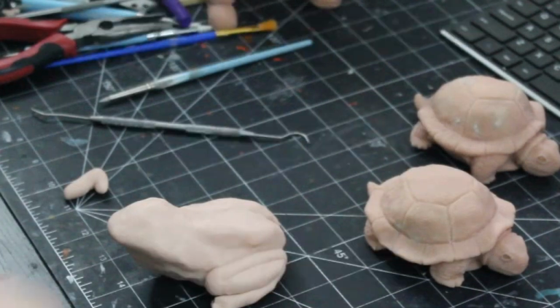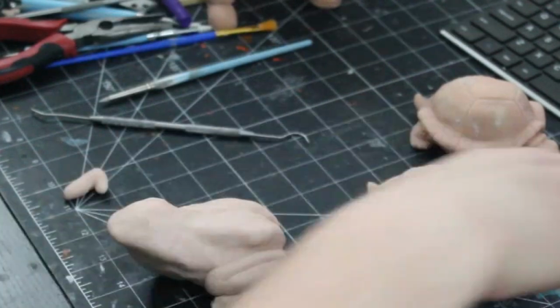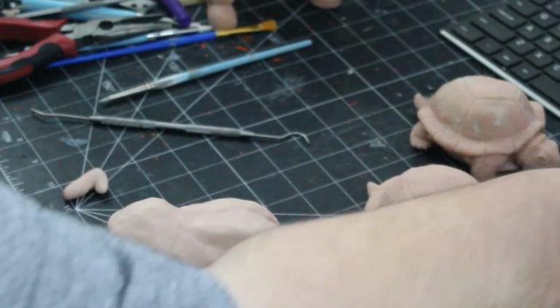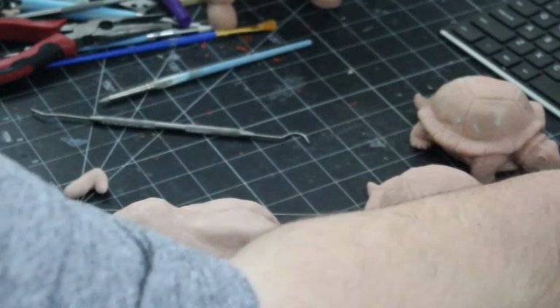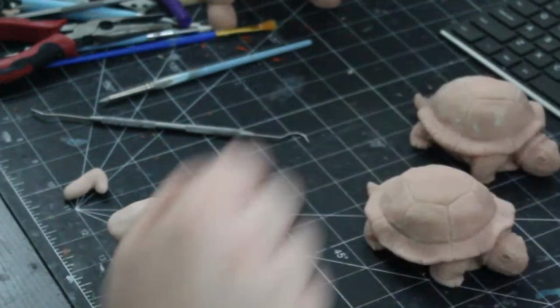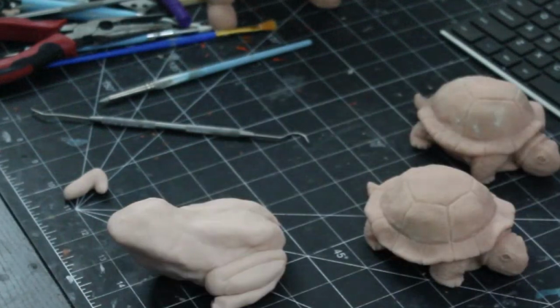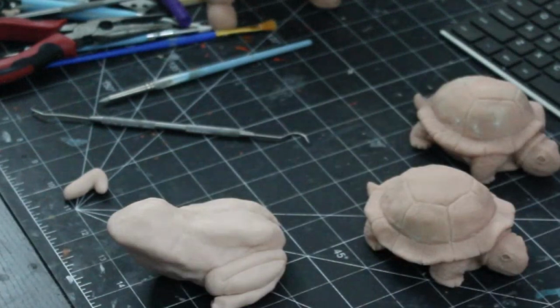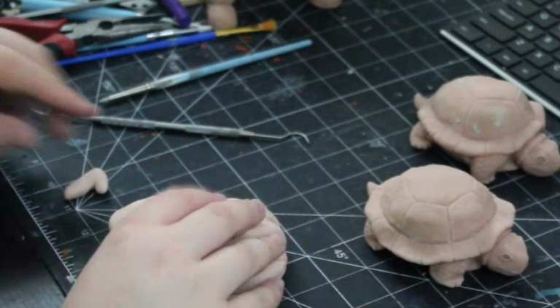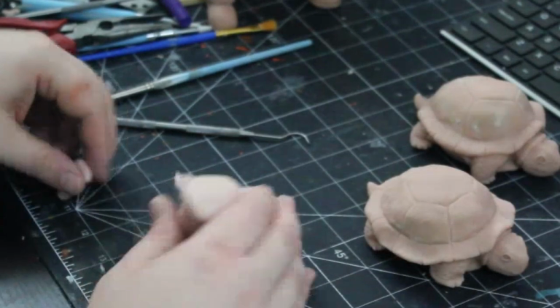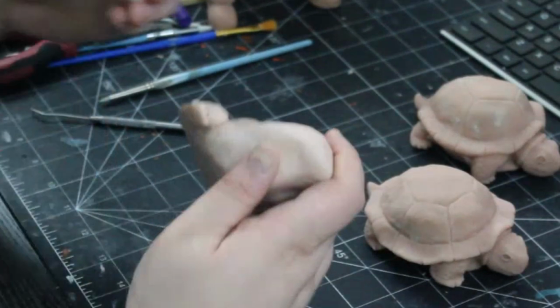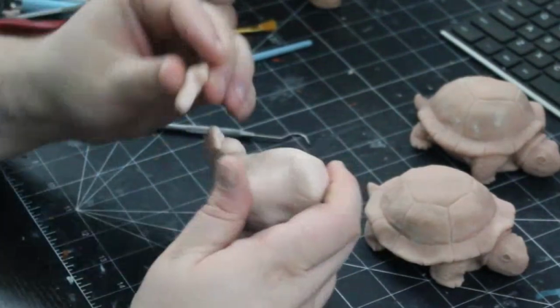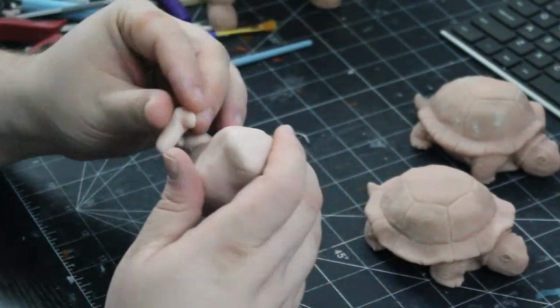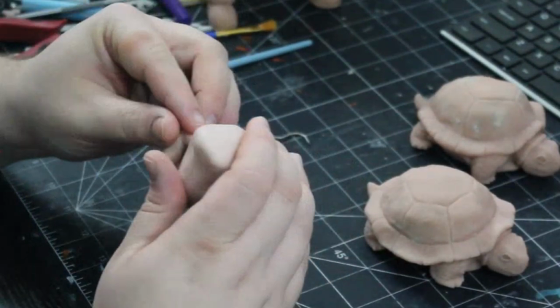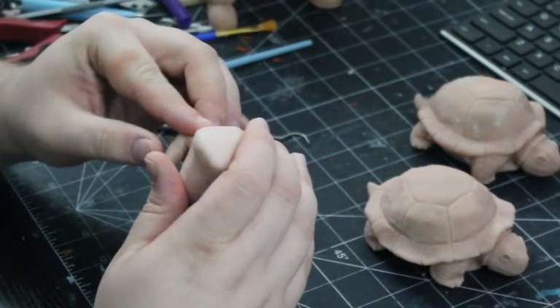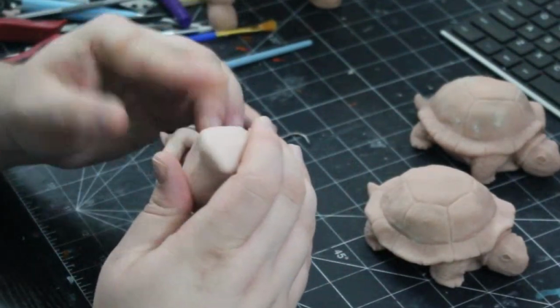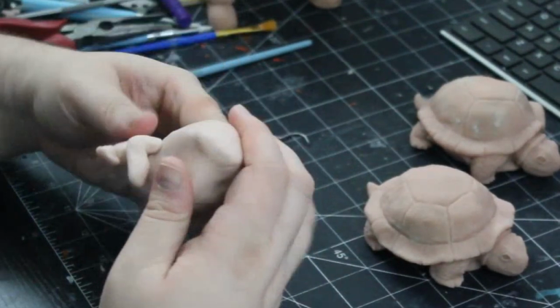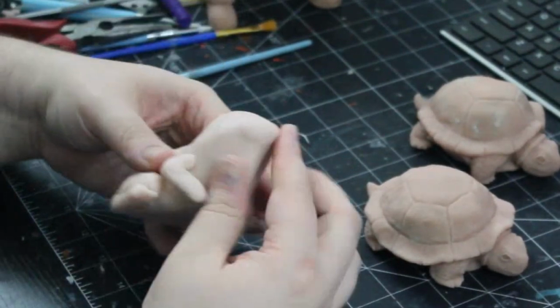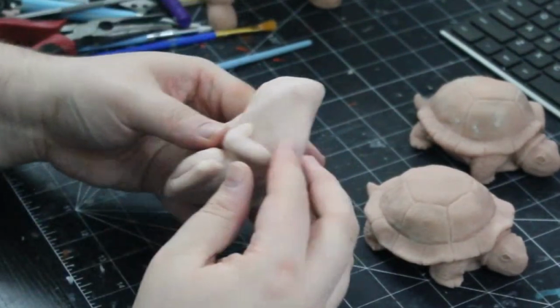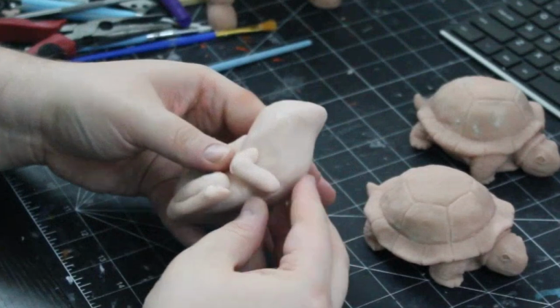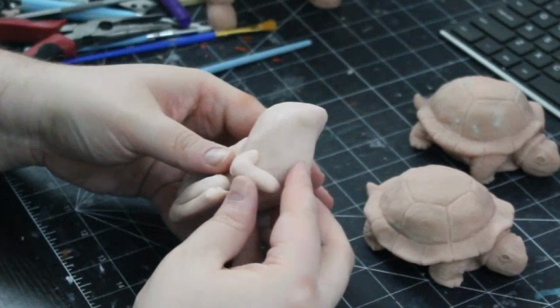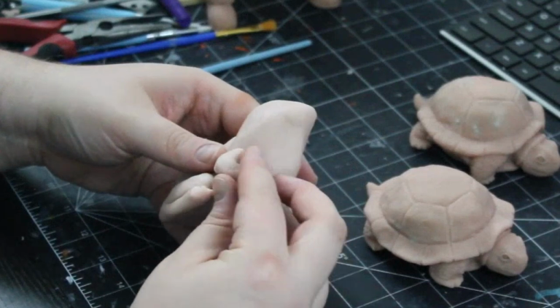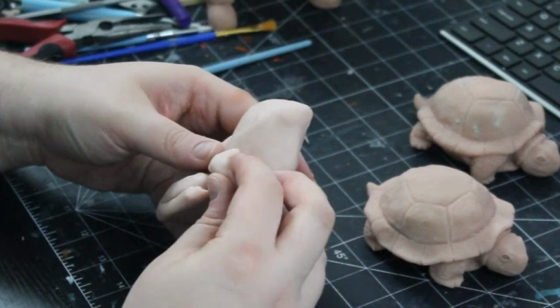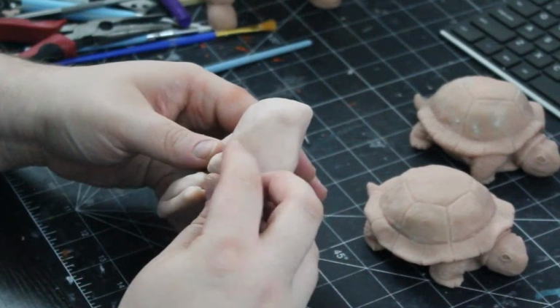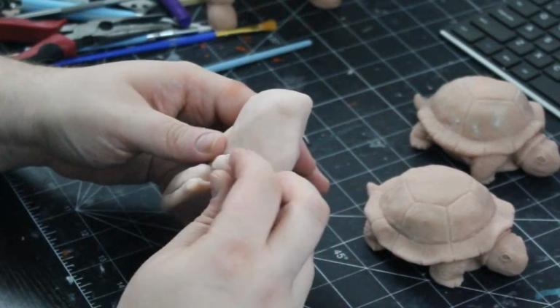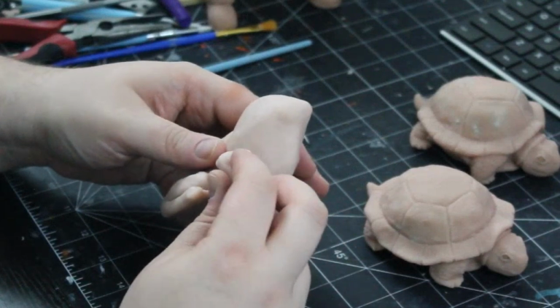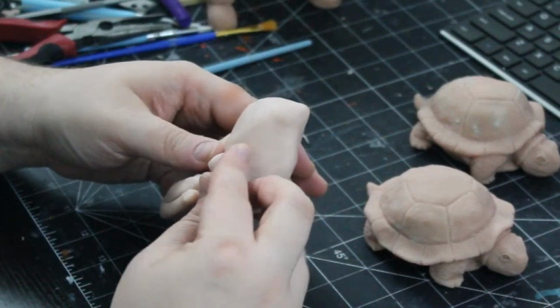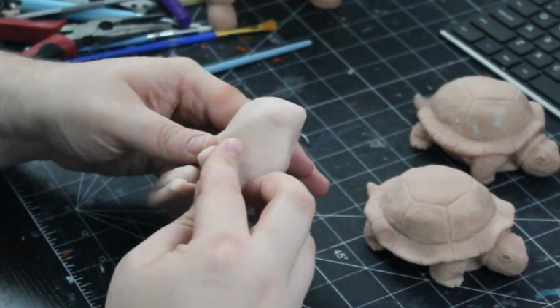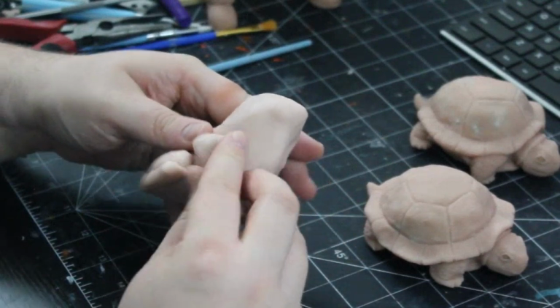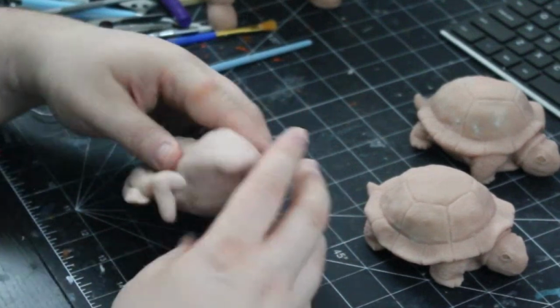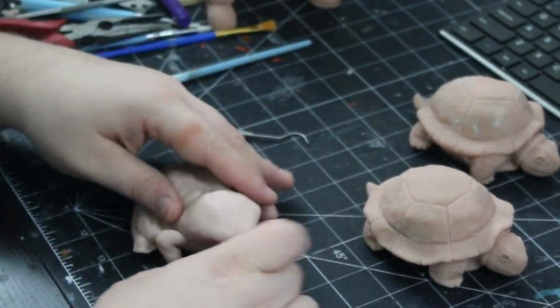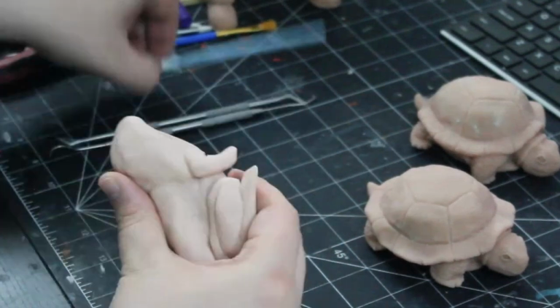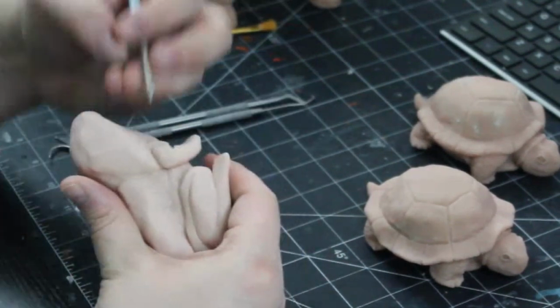To make the smaller front arms, we're going to roll out a tube of clay and bend it to make a V-shape. We point the V away from the front and blend it into the body just in front of the back leg and below the head. We do that on both sides.